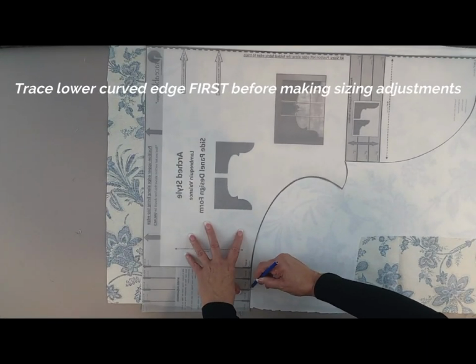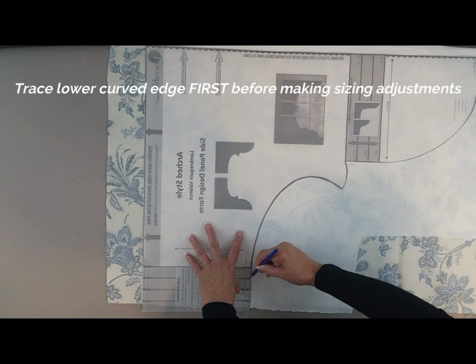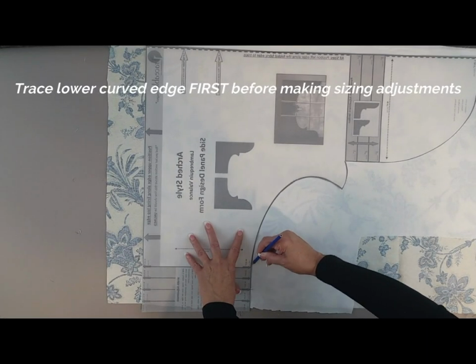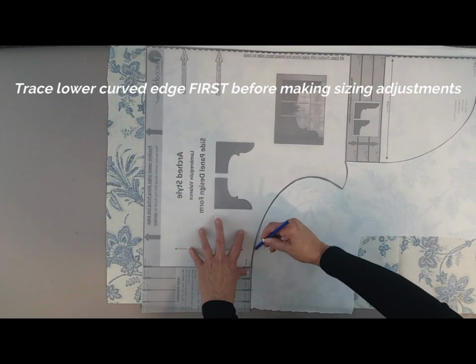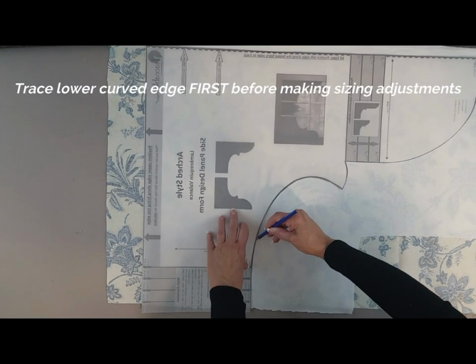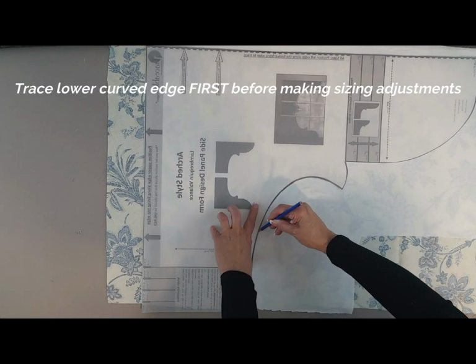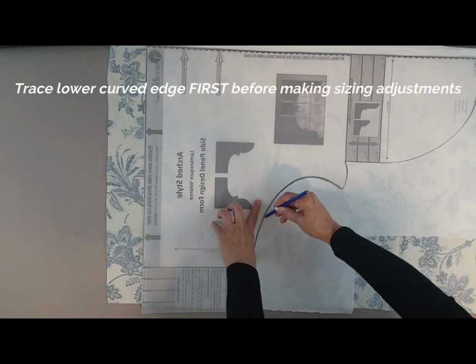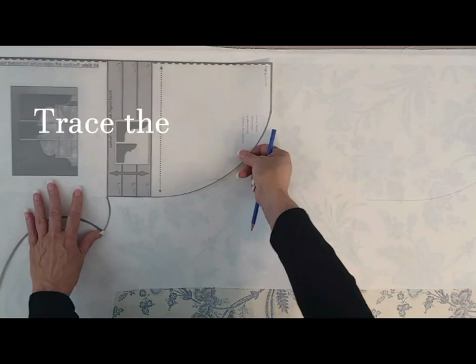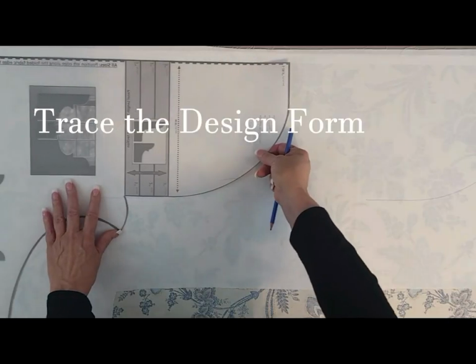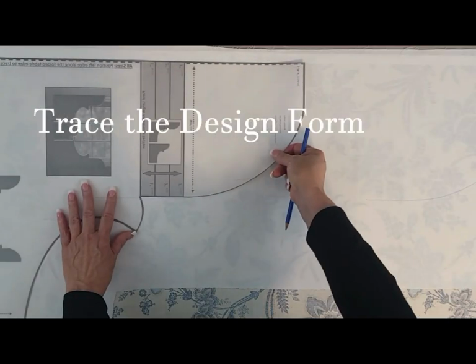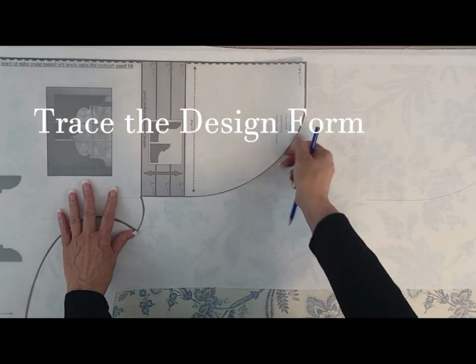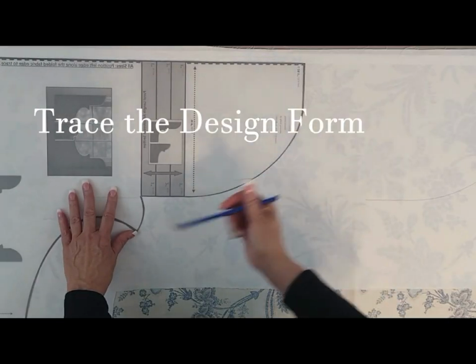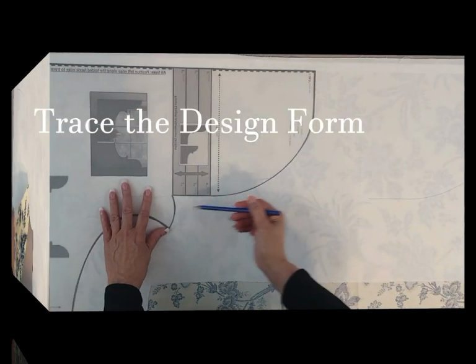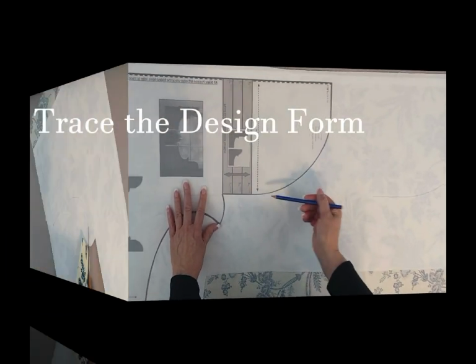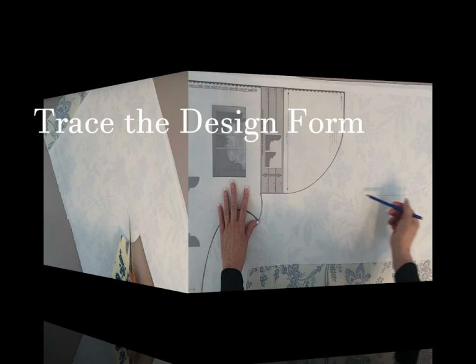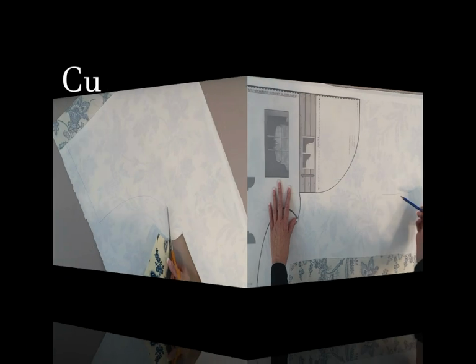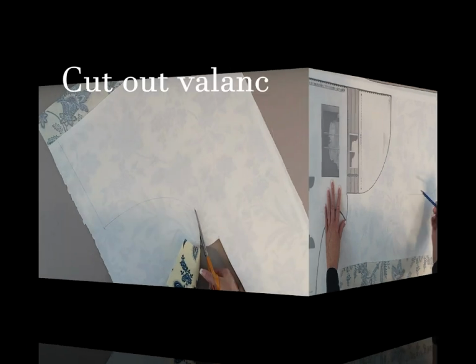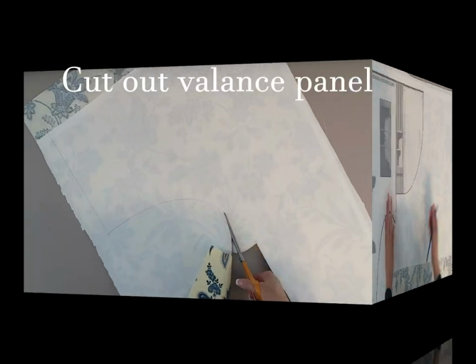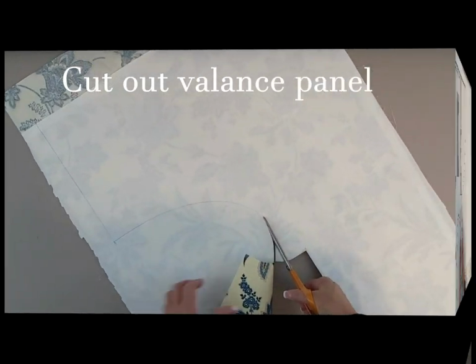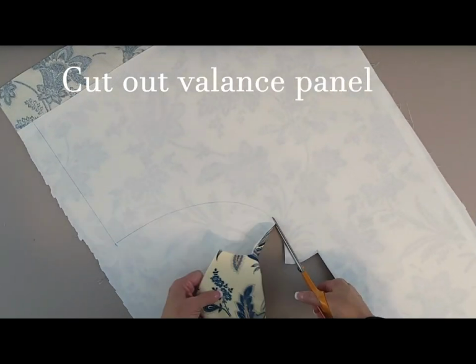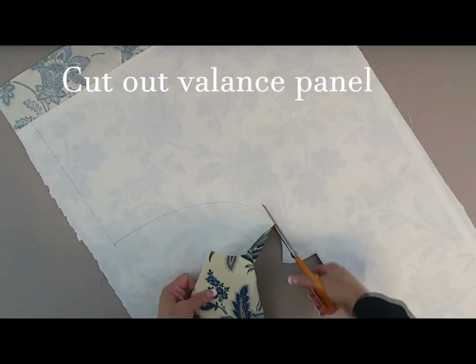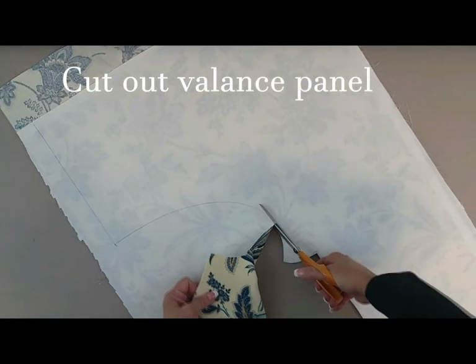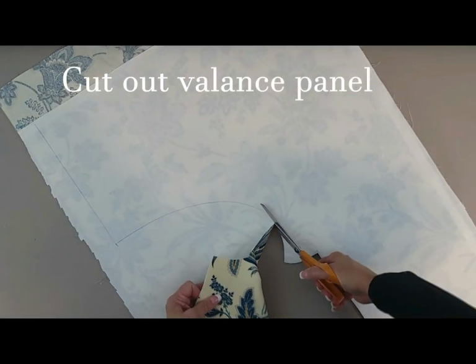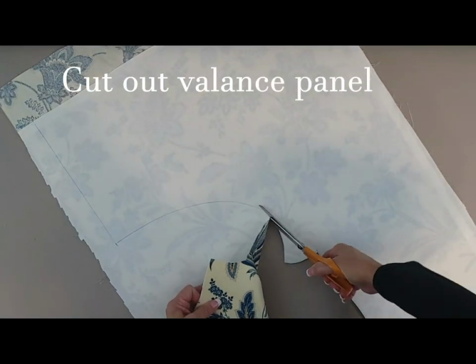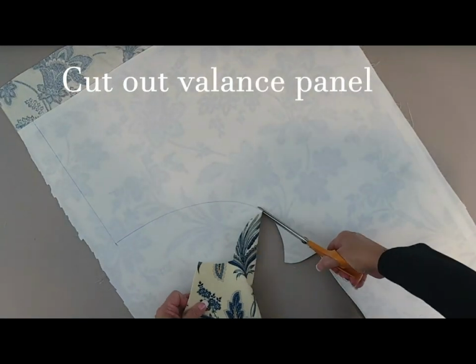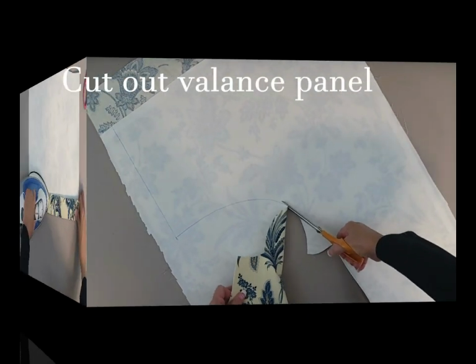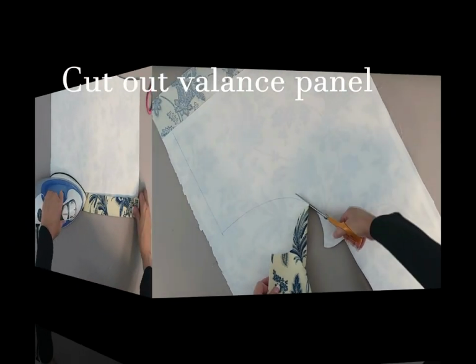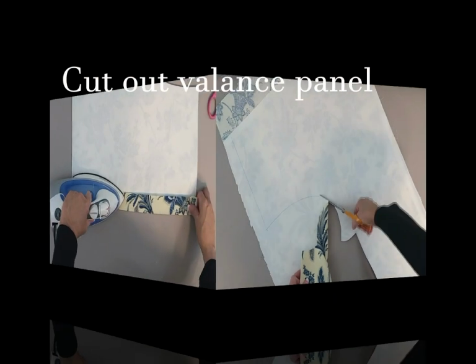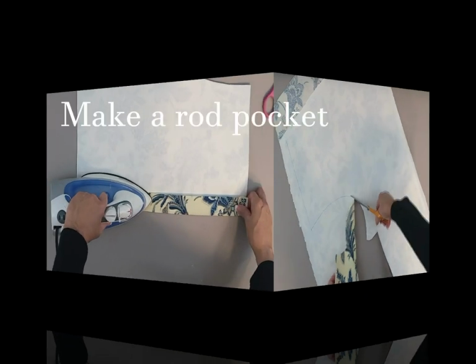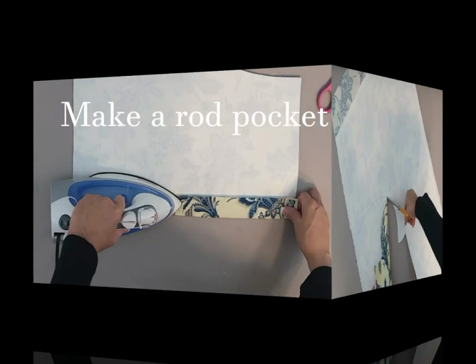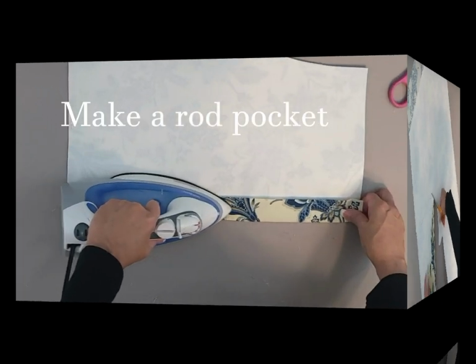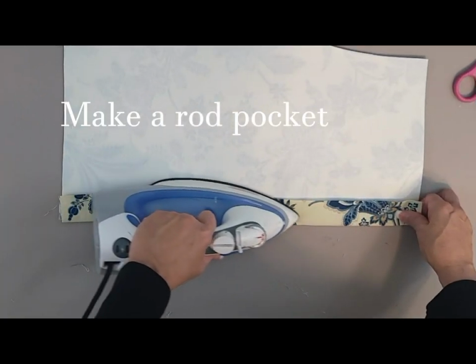Then slide the design form to make any adjustments and simply follow the trace line to cut out your valance panel. Make fusible rod pockets and add easy no-sew trim.